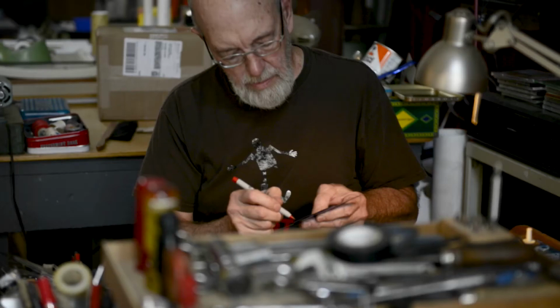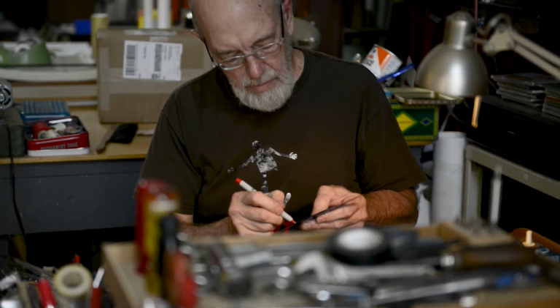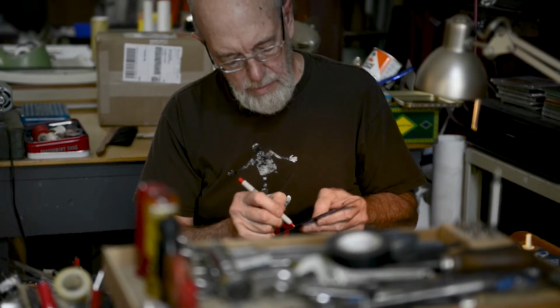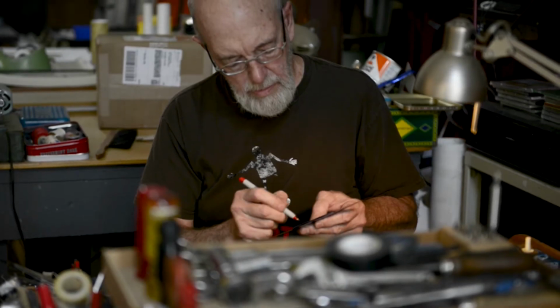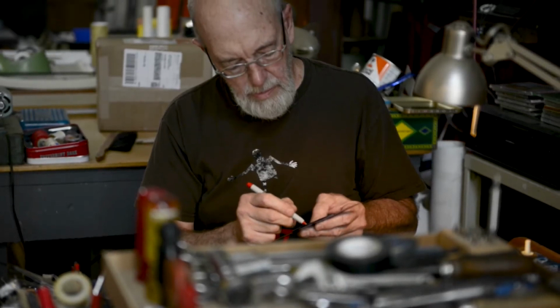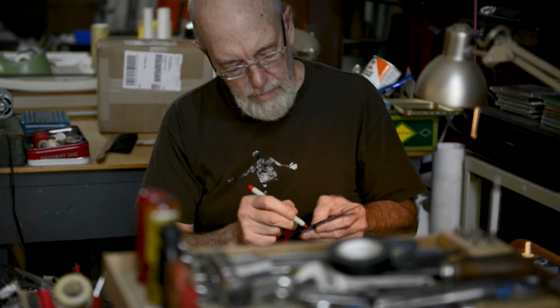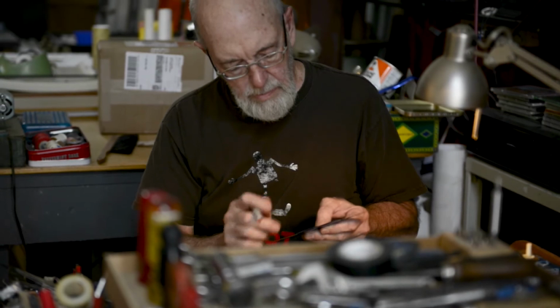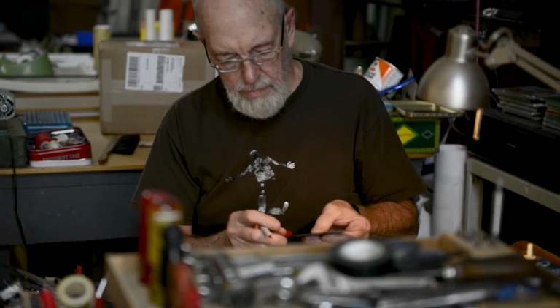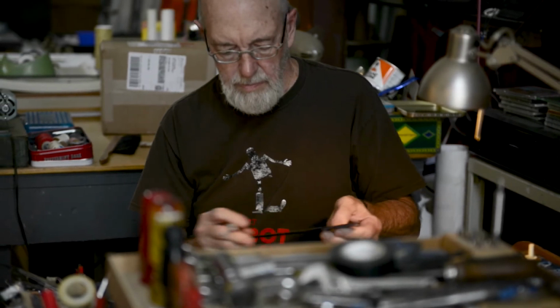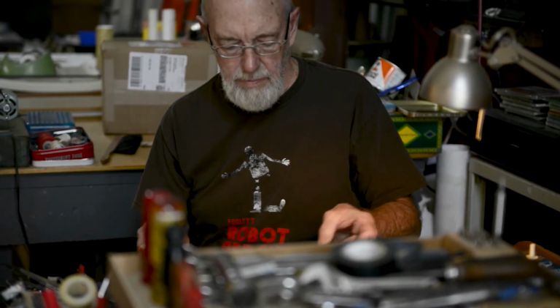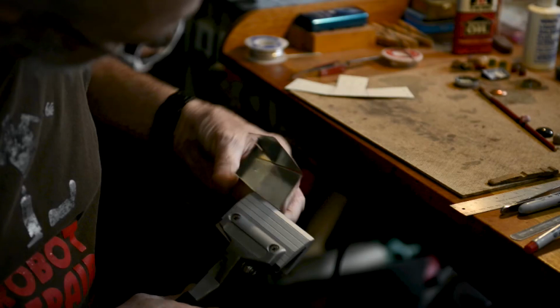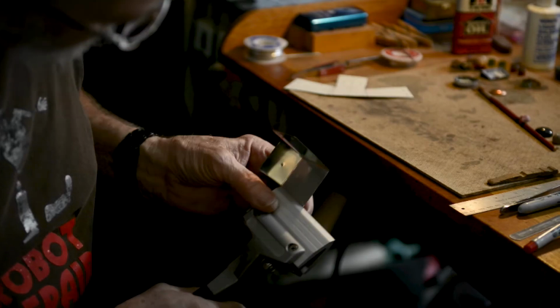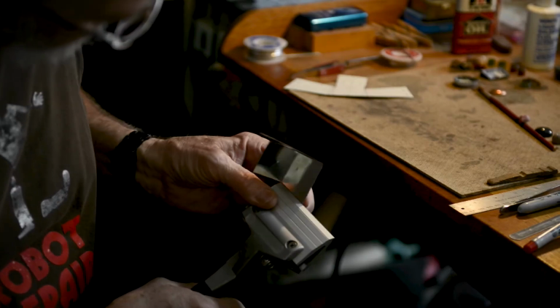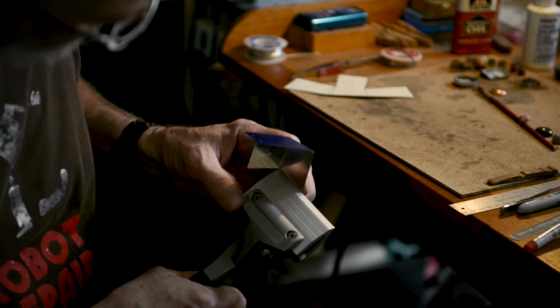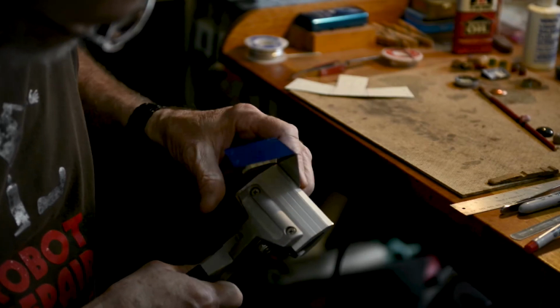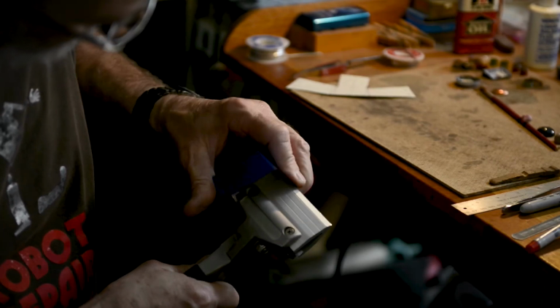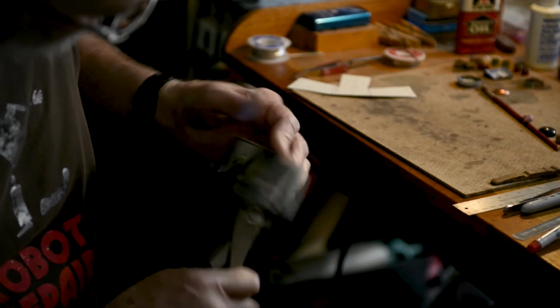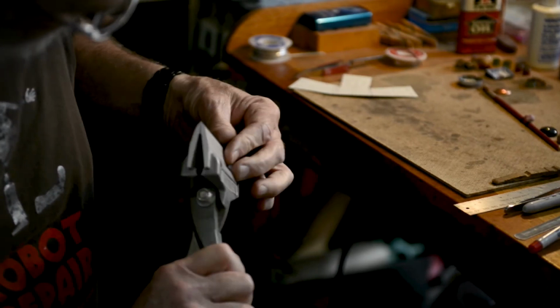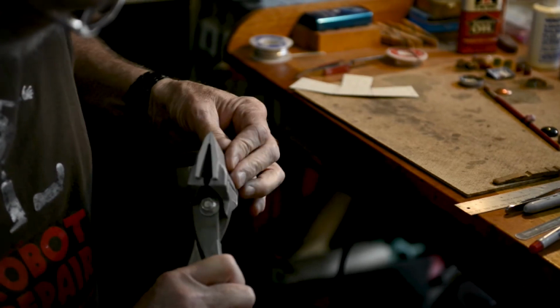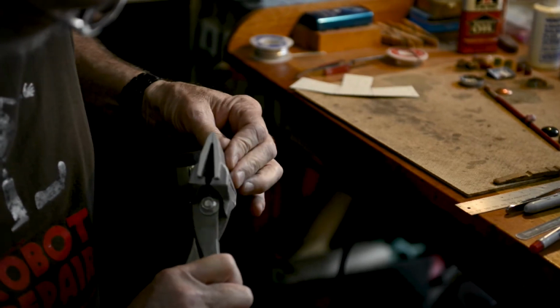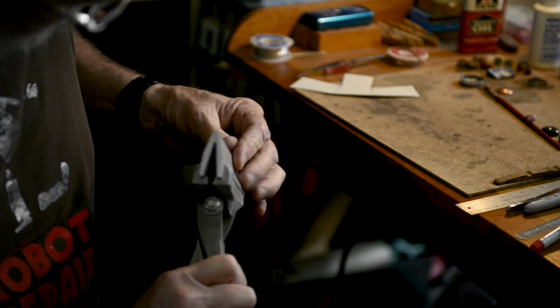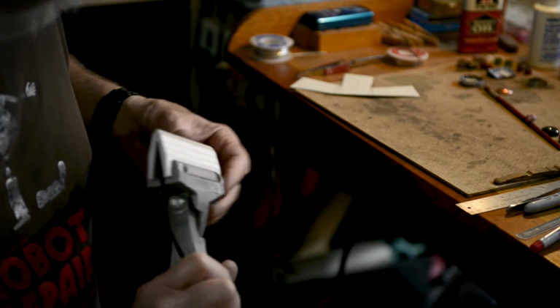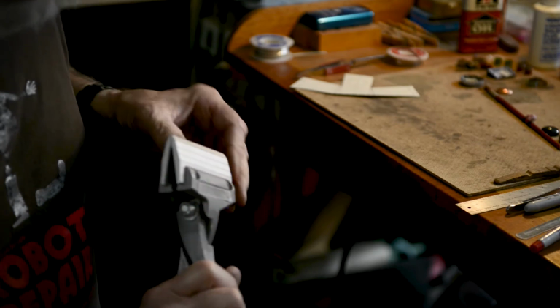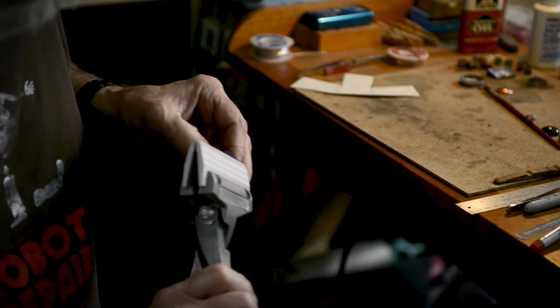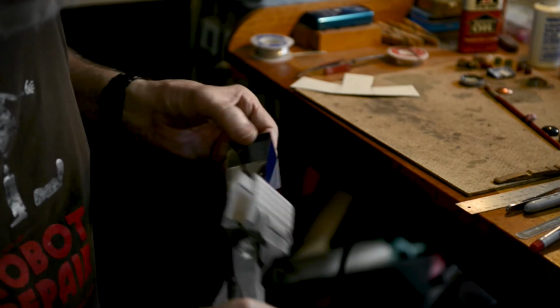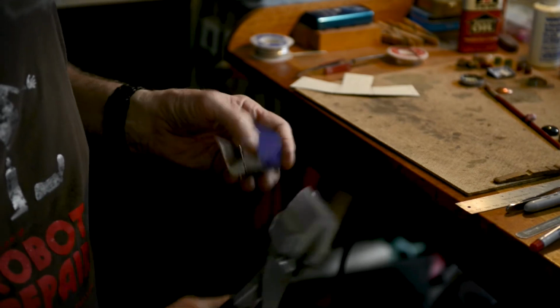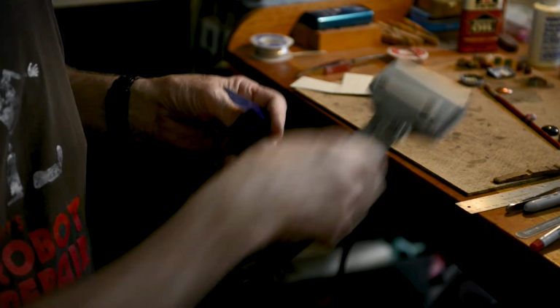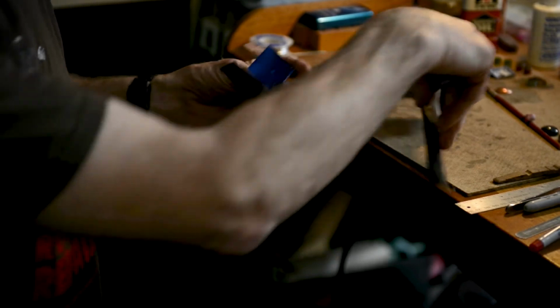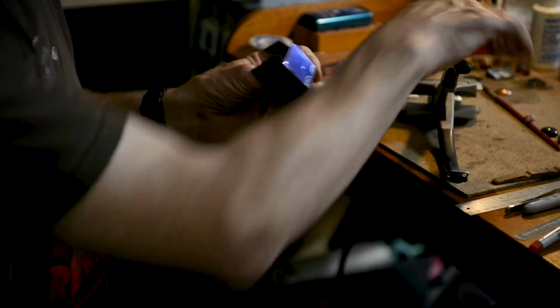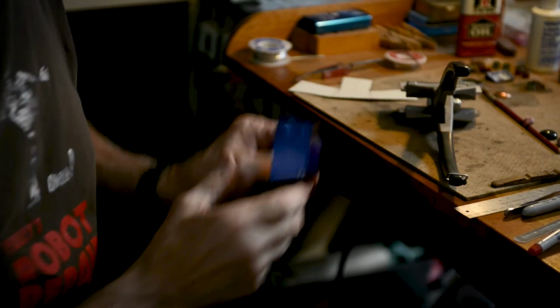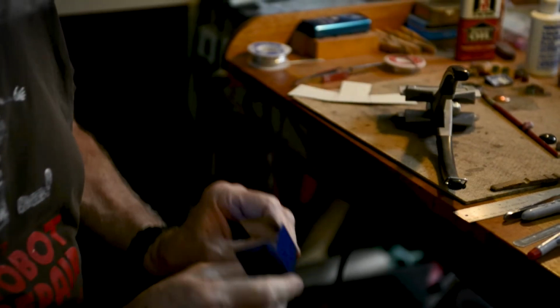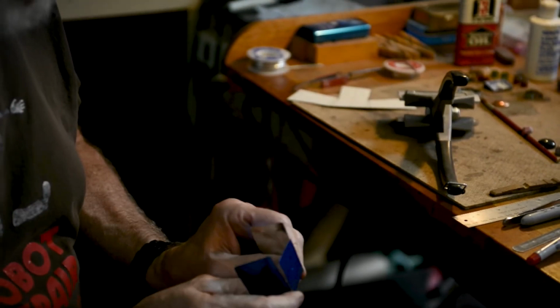You lay out your pattern and you draw a dotted line where you want to fold, and then you just put it in here and put the line right on the edge and squeeze it. Then you push against it and fold it gently until you get the angle you want.